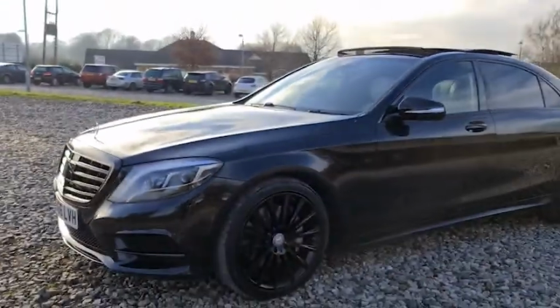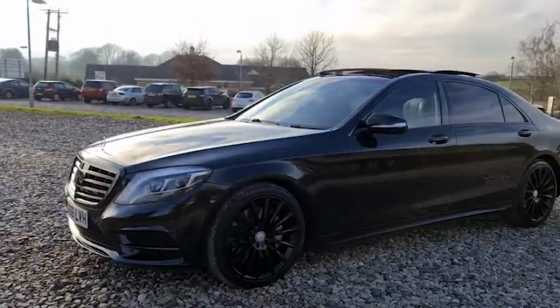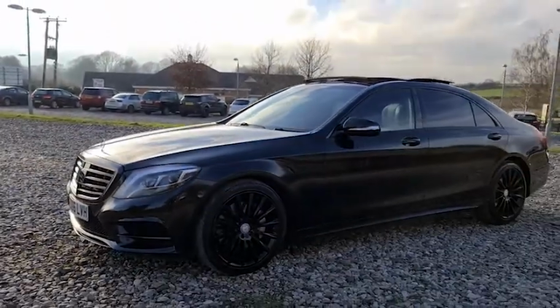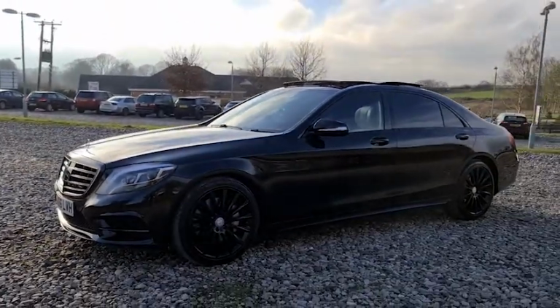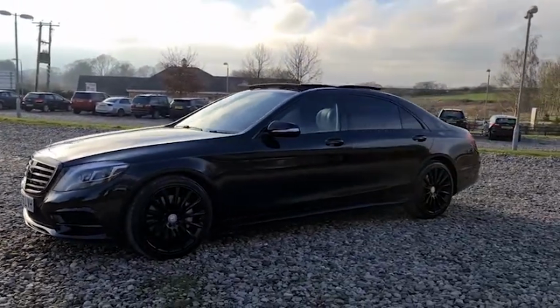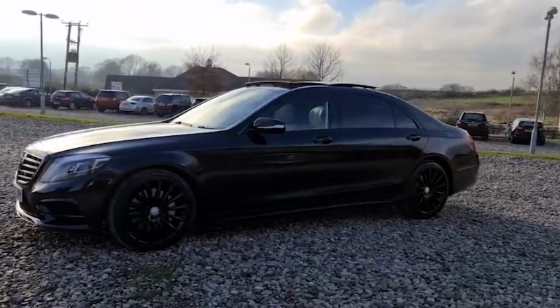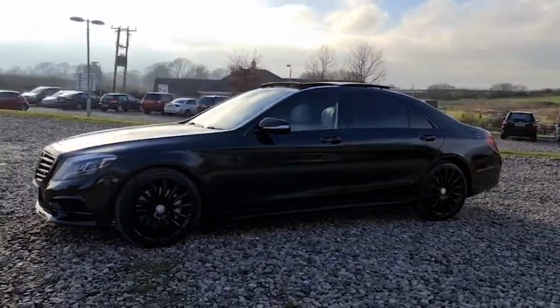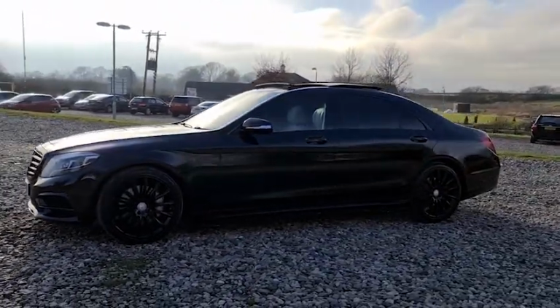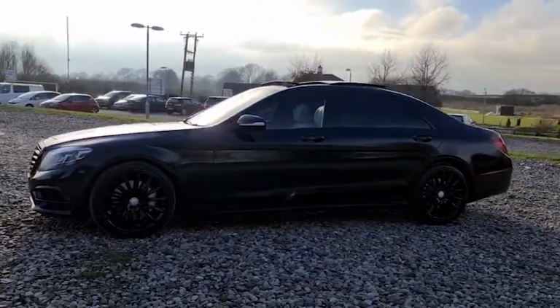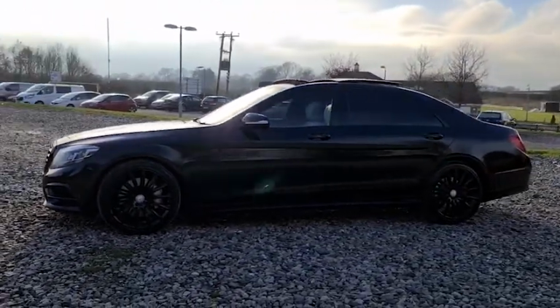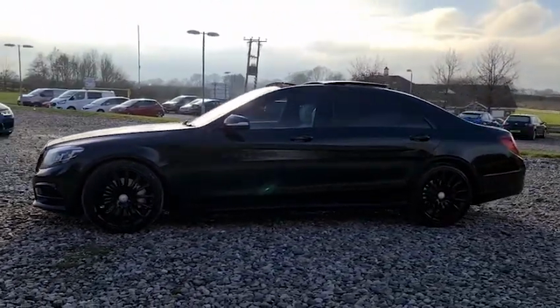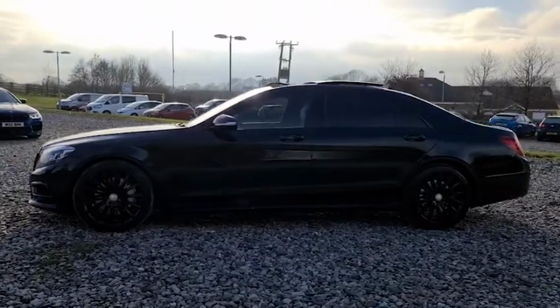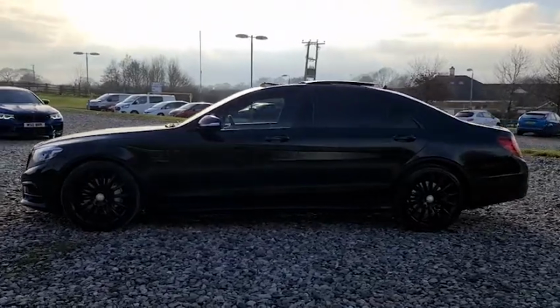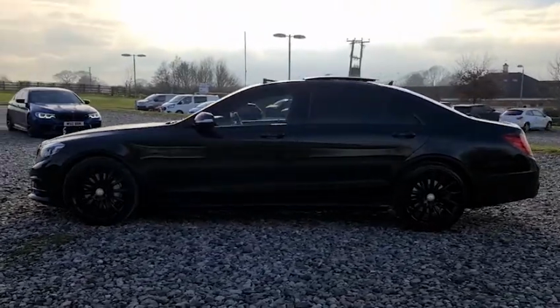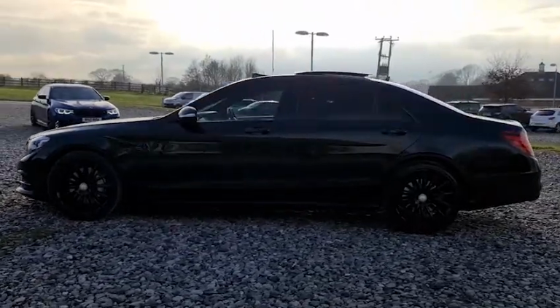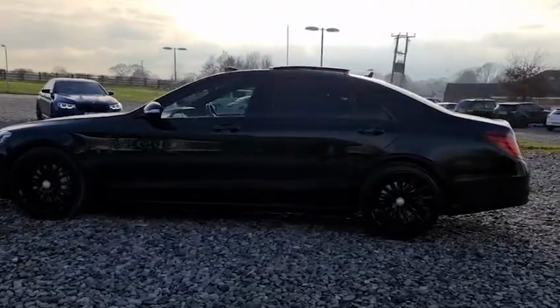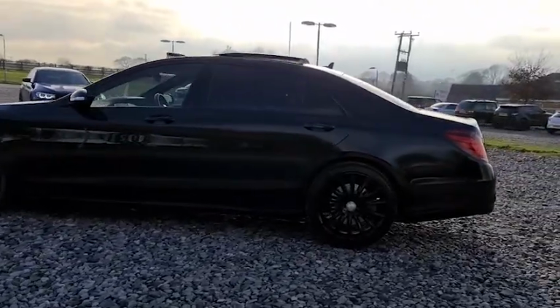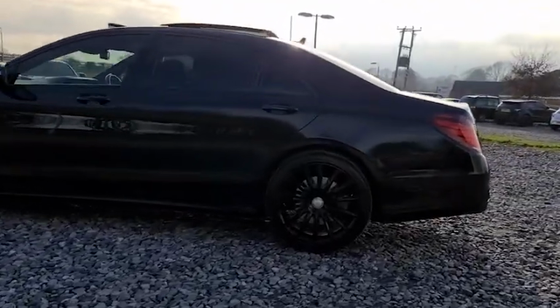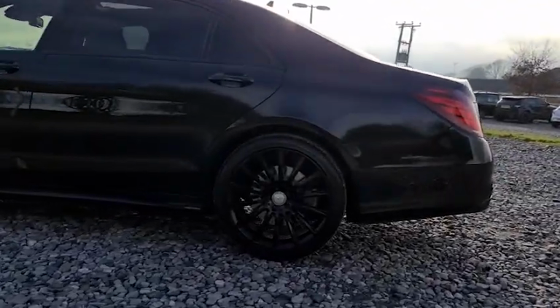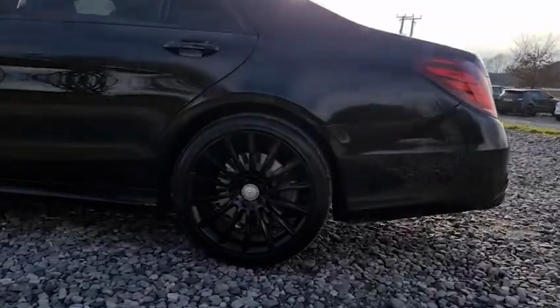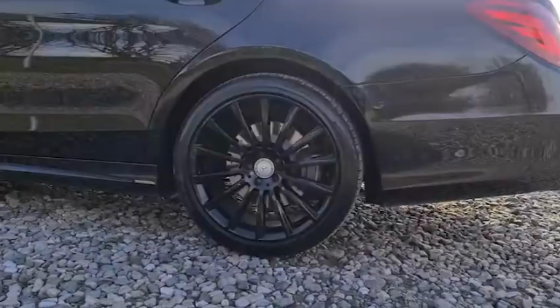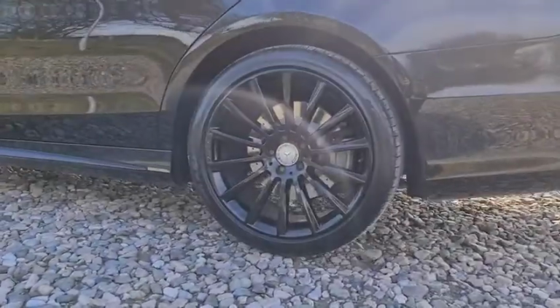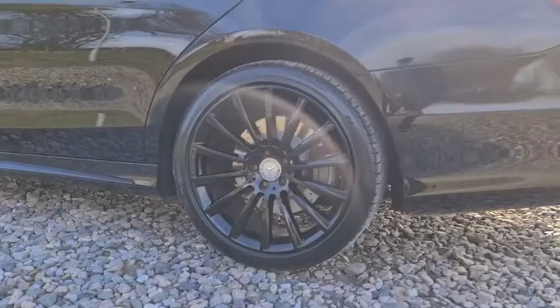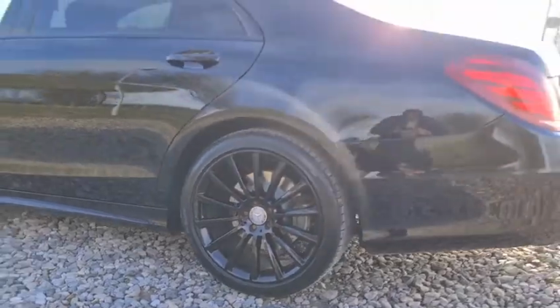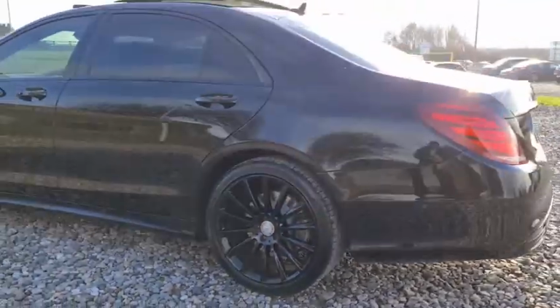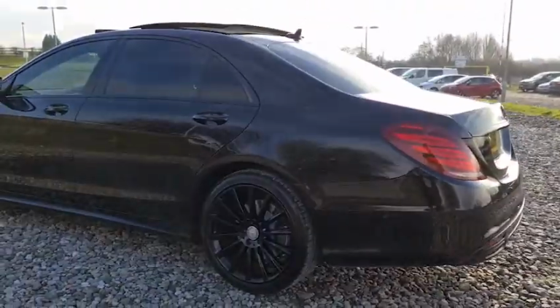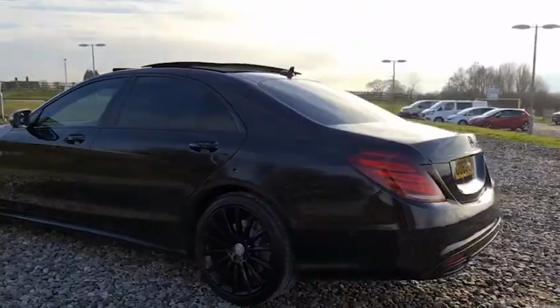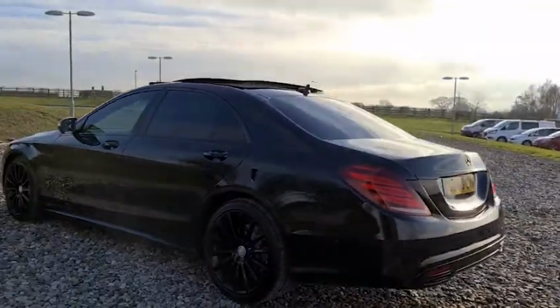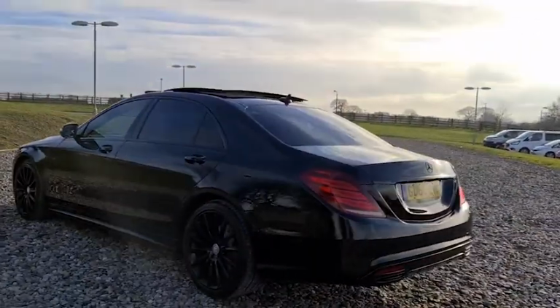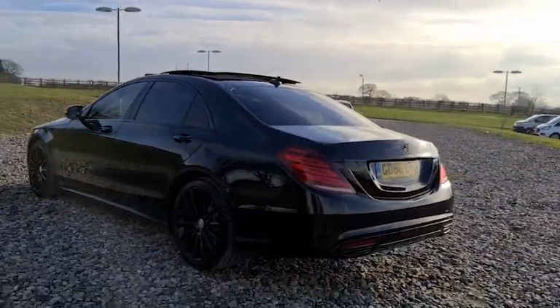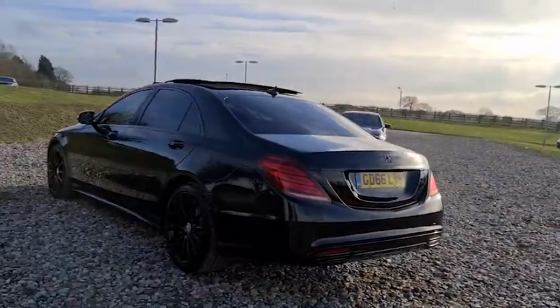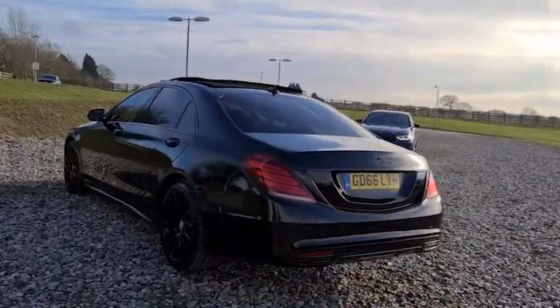We have a De-Chrome styling pack as well as privacy glass, panoramic sunroof, black window trim, and air-matic suspension — and there's a look at another alloy wheel.